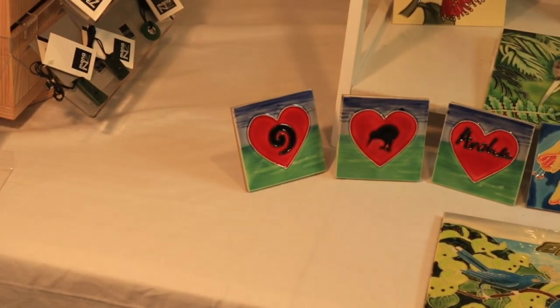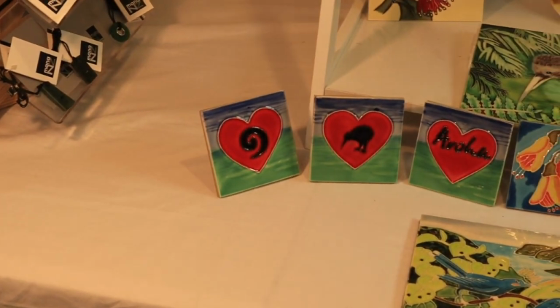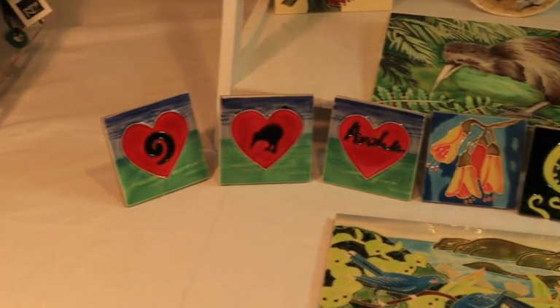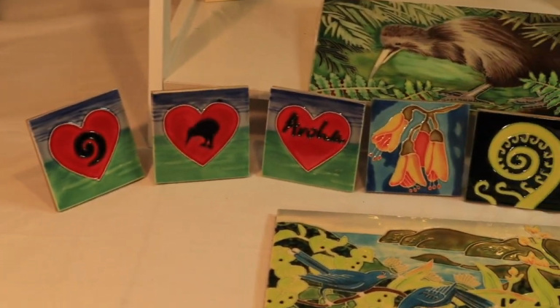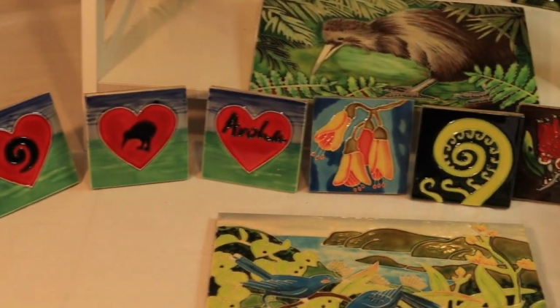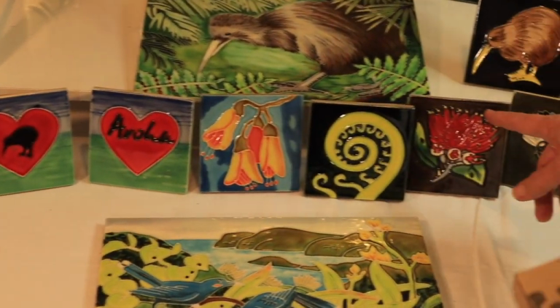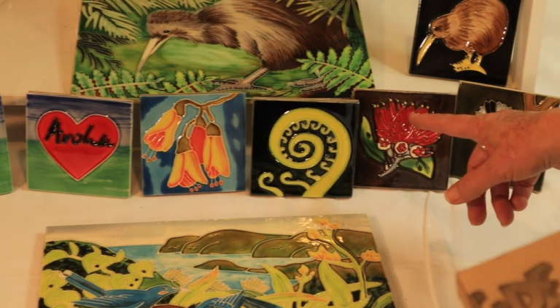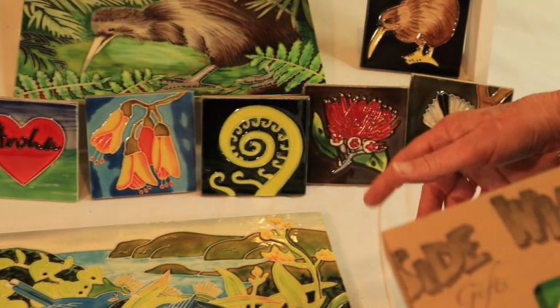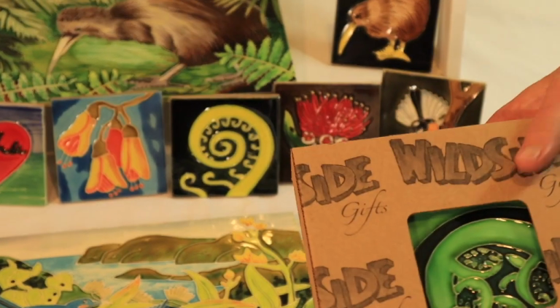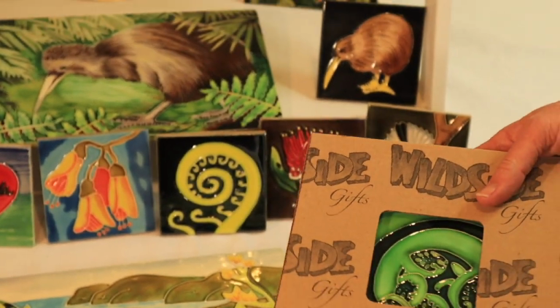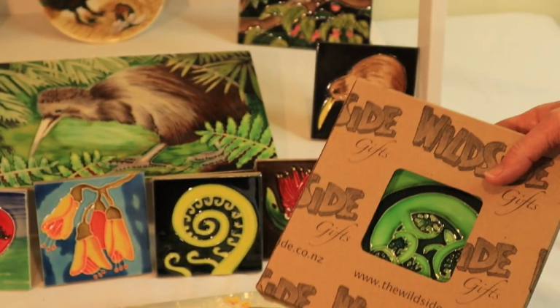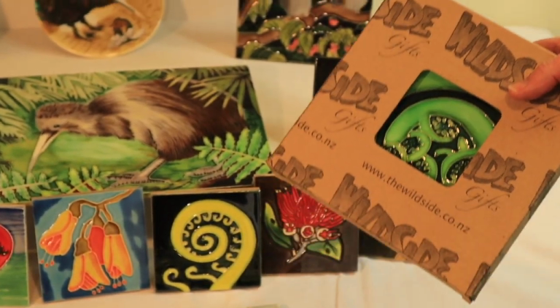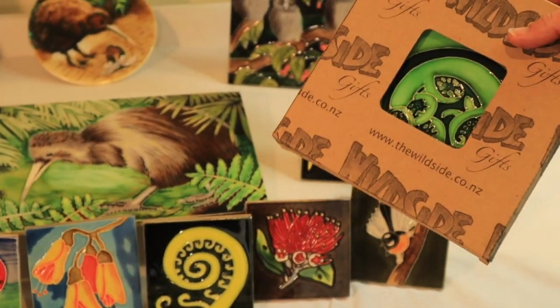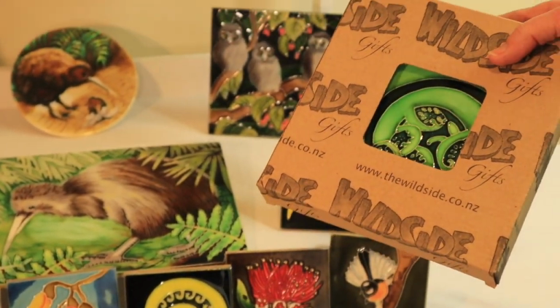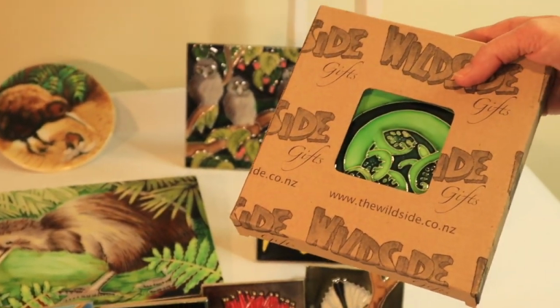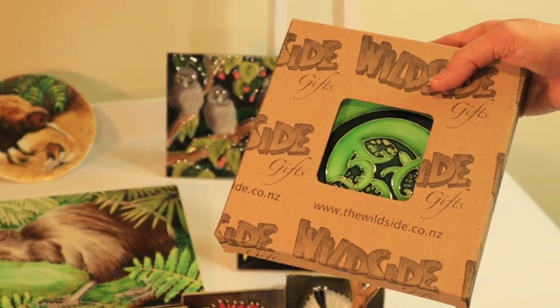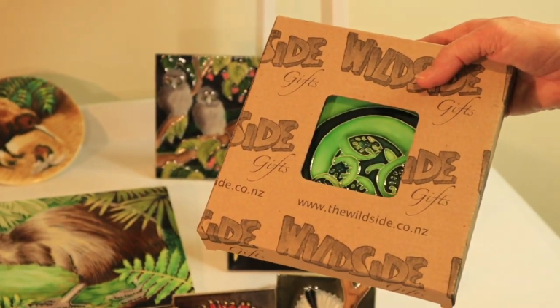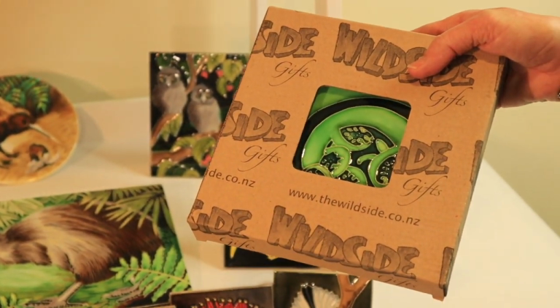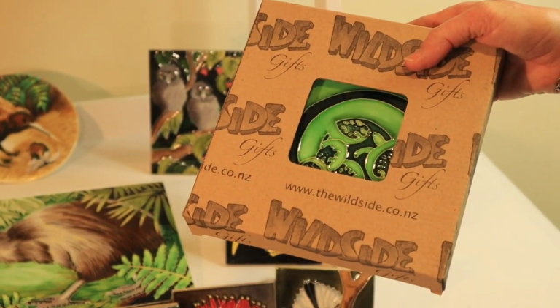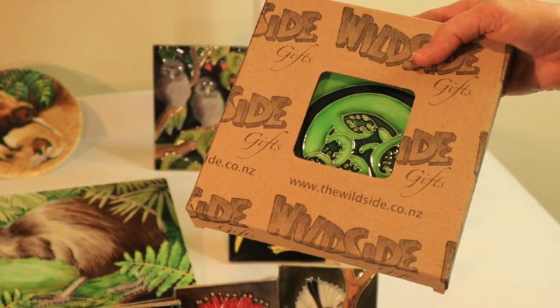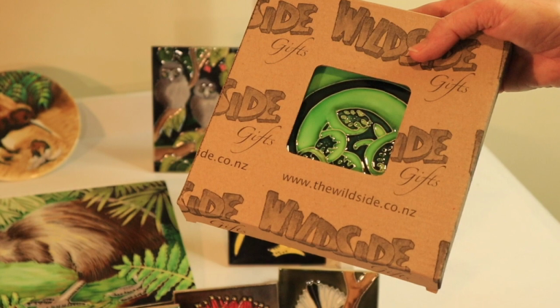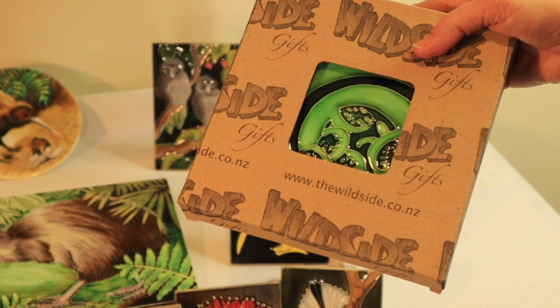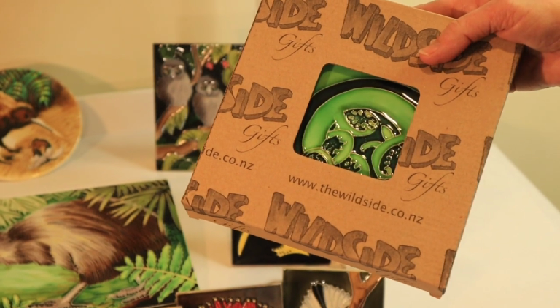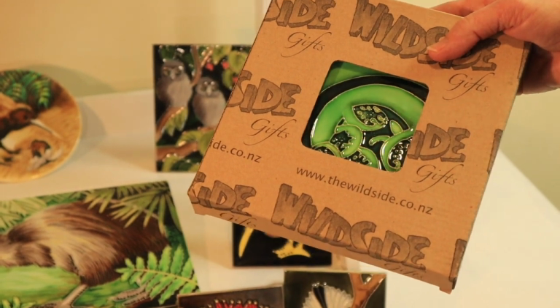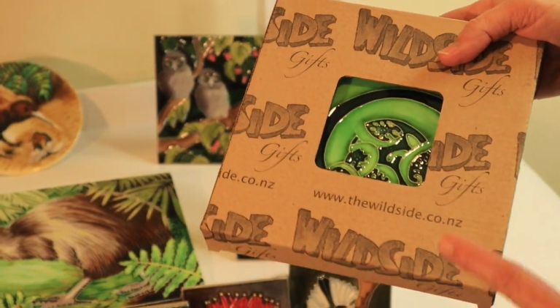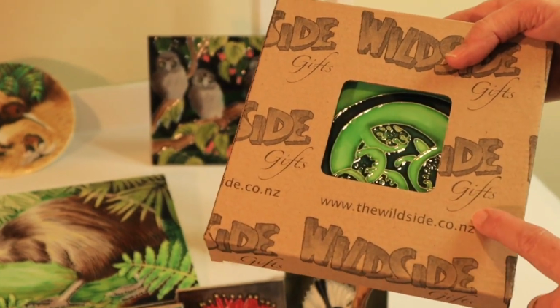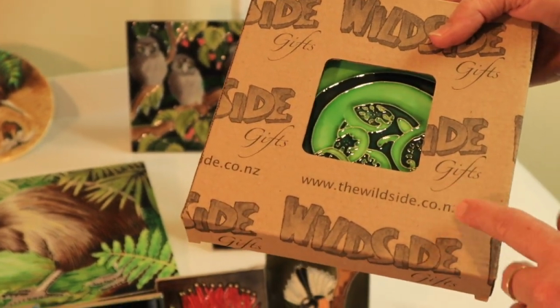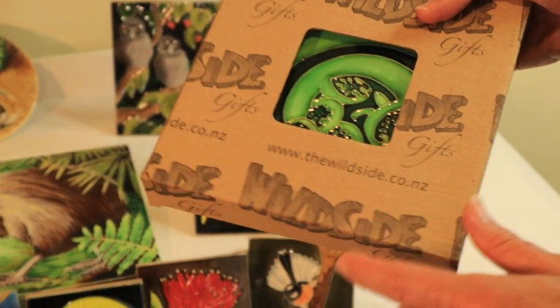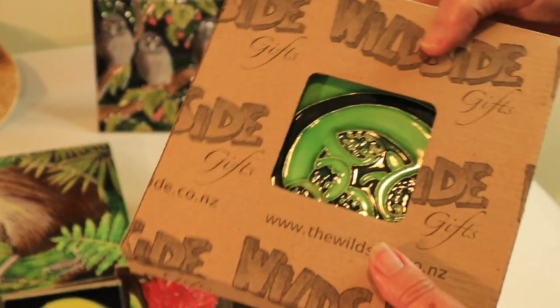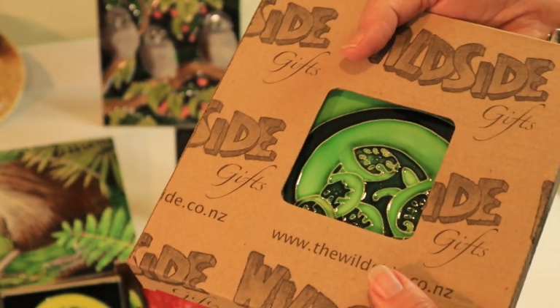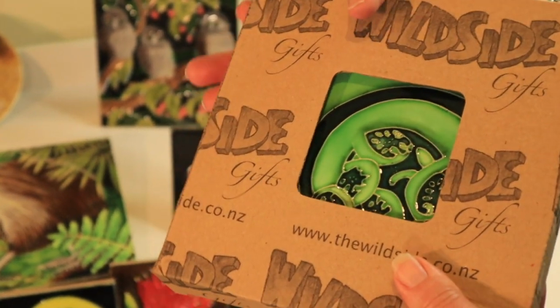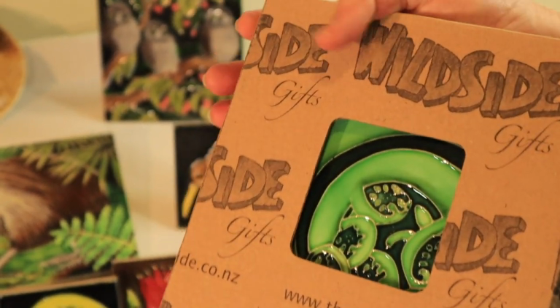There's this little range in the front. They all come beautifully boxed in our own Wildside Gifts boxes — a polystyrene tray inside a cardboard box.